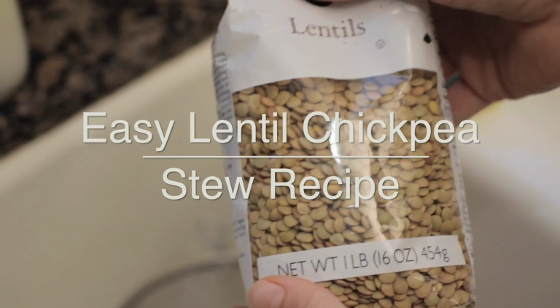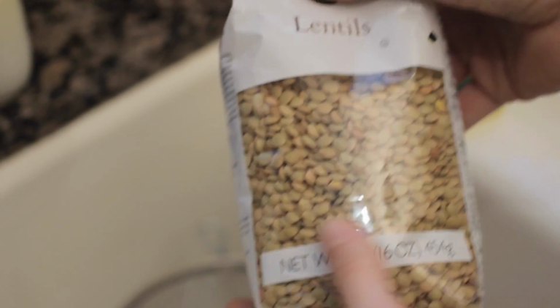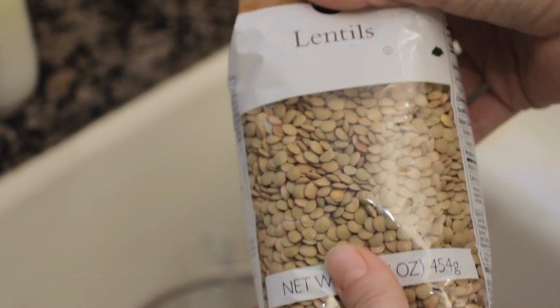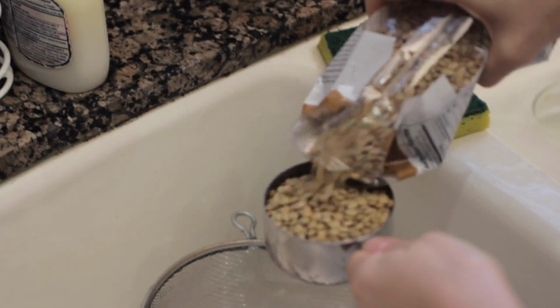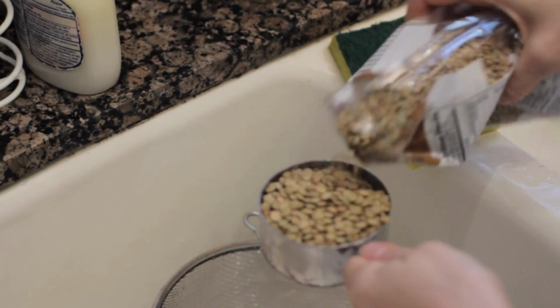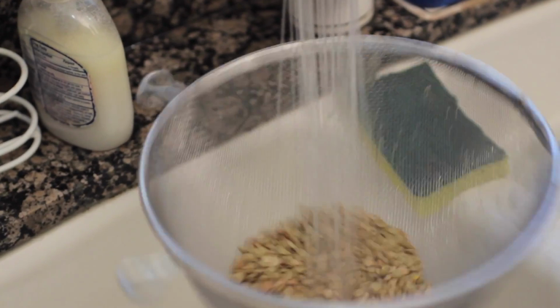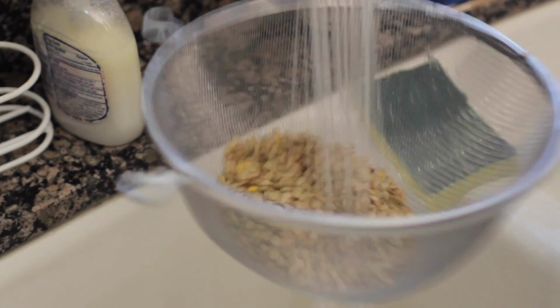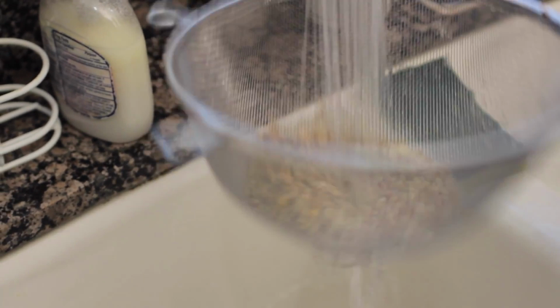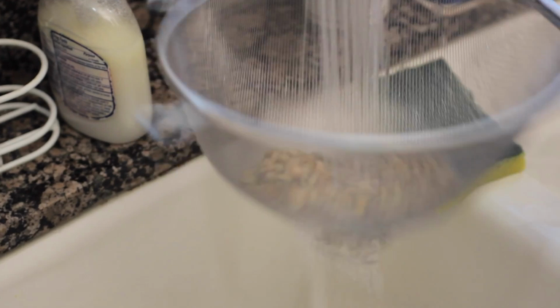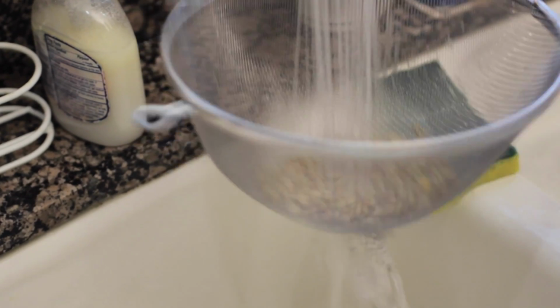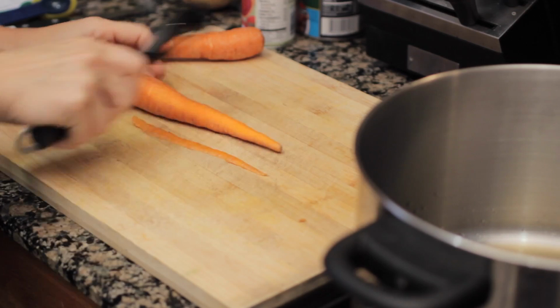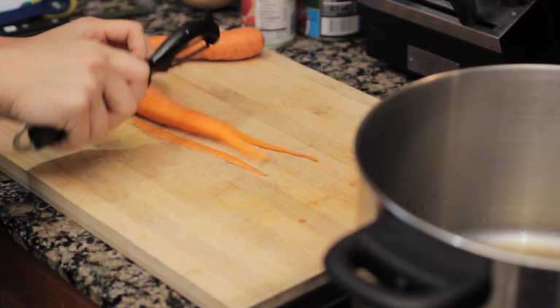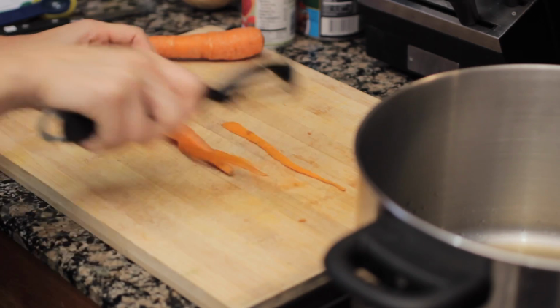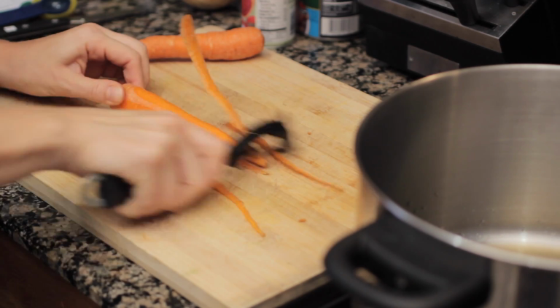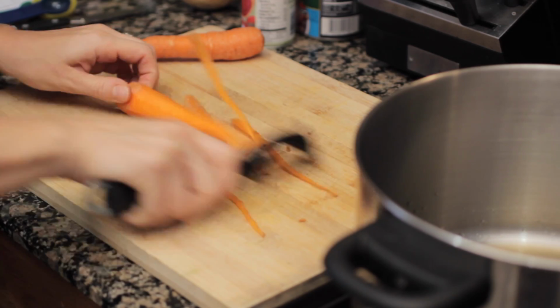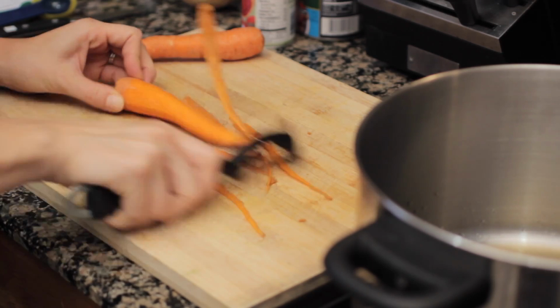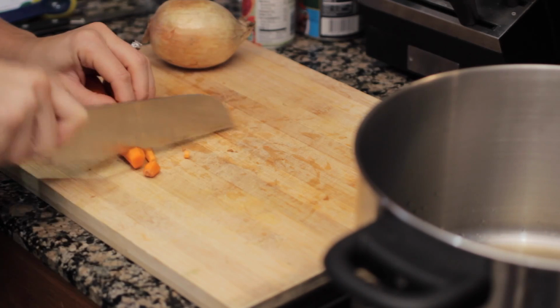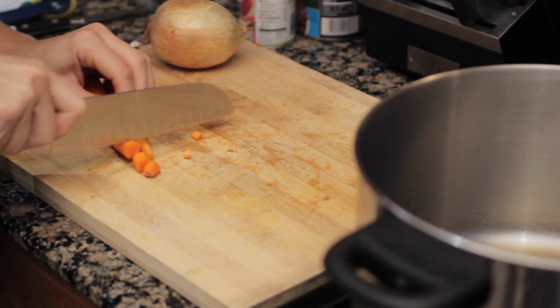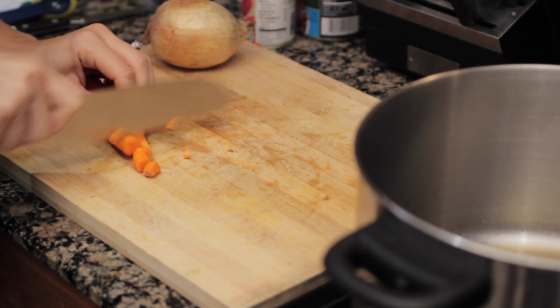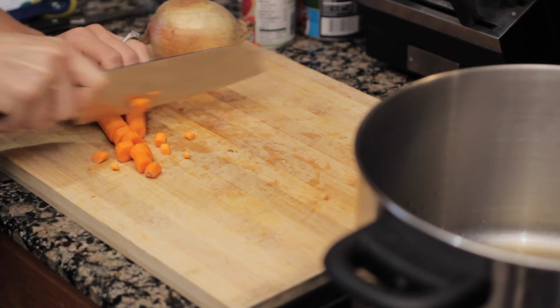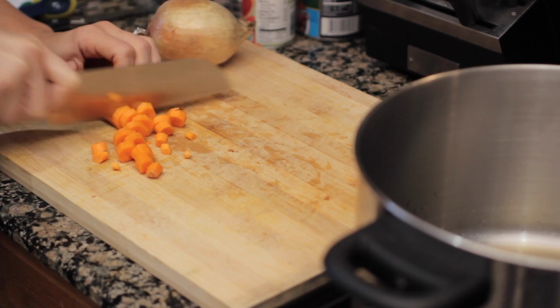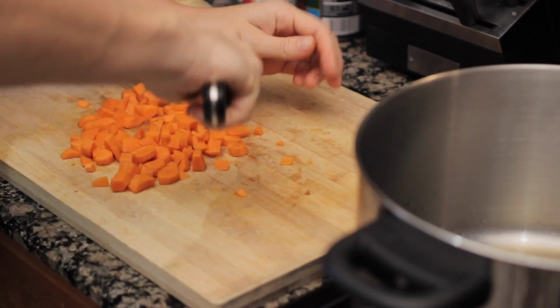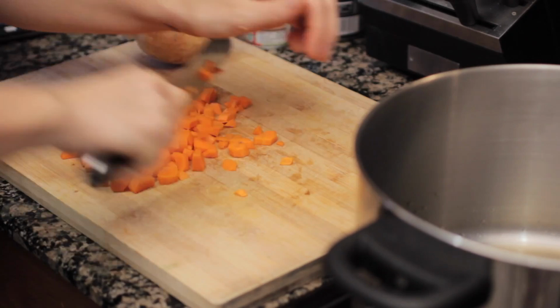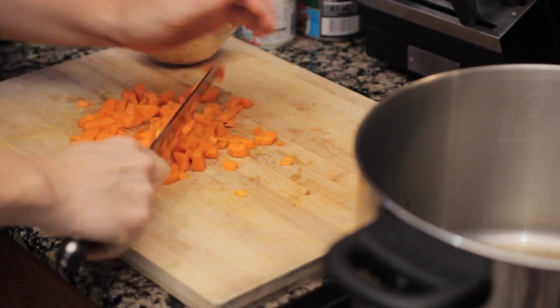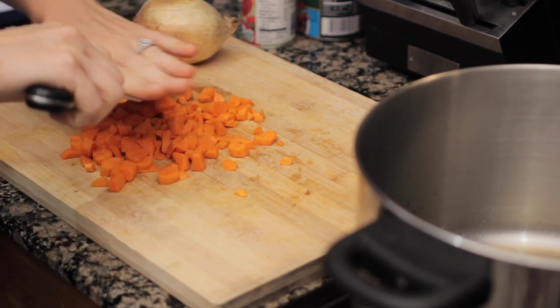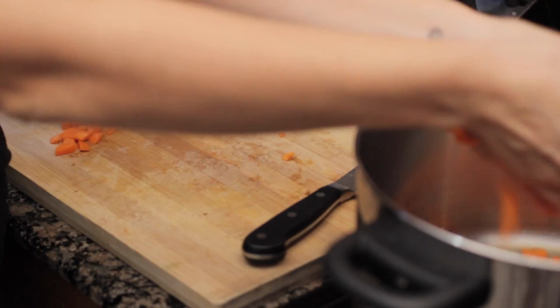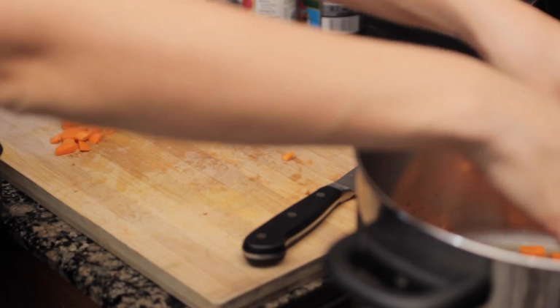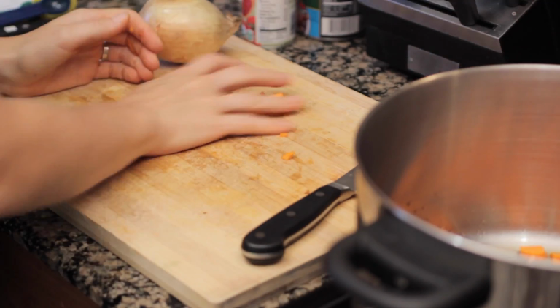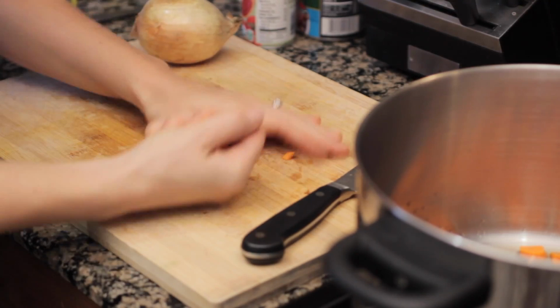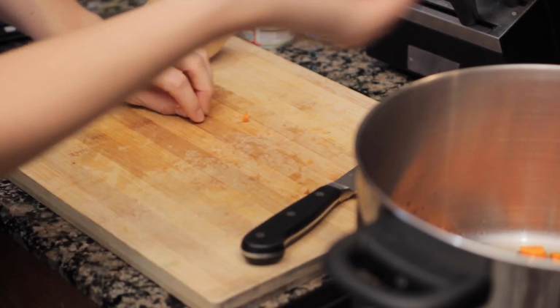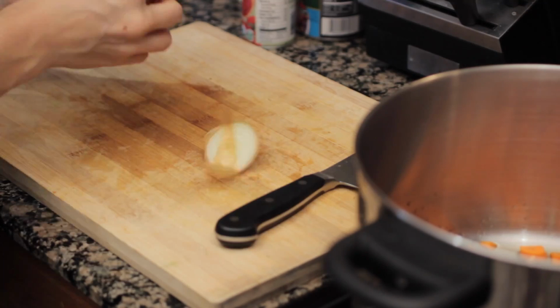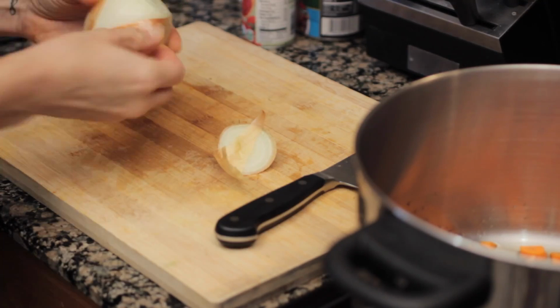Start by sorting through your lentils to make sure there's no little rocks in there, and then just rinse them under some water. Chop your carrots up by peeling them and just chop really, really fast like this. Put those into your pan.